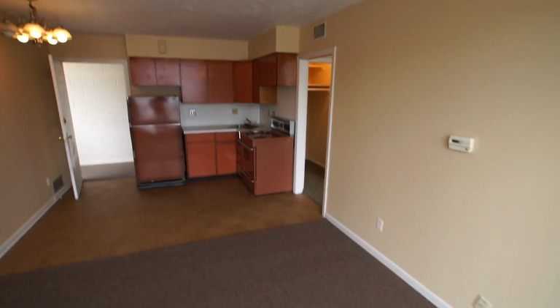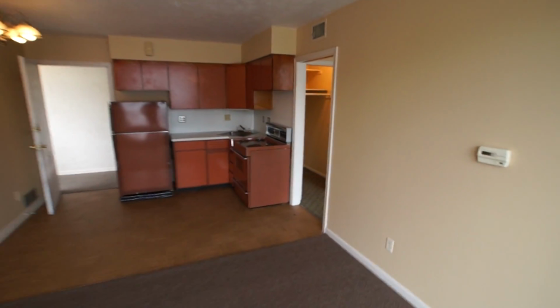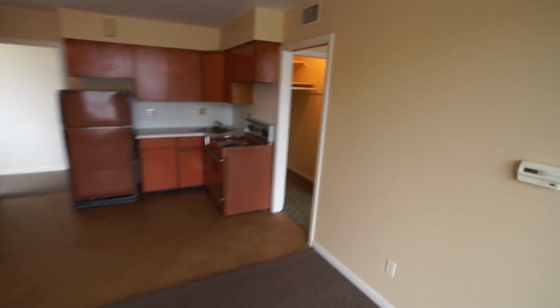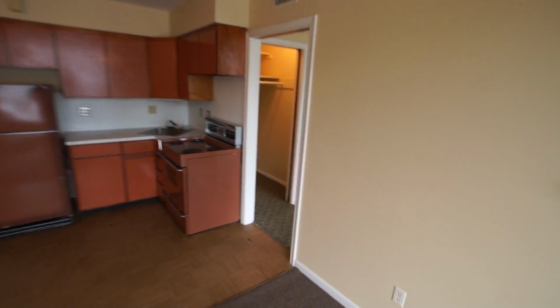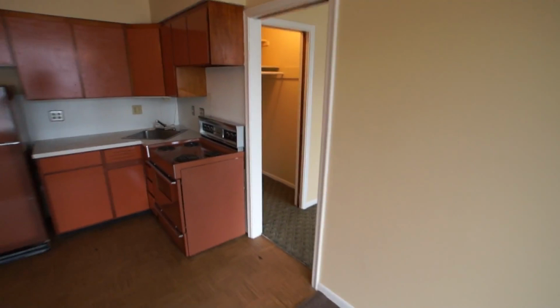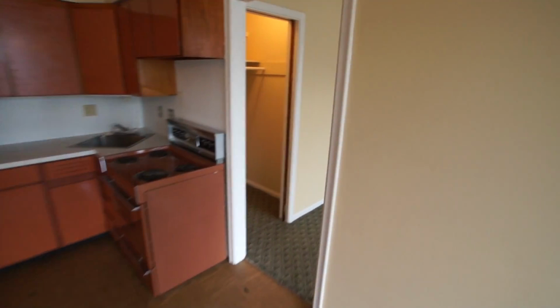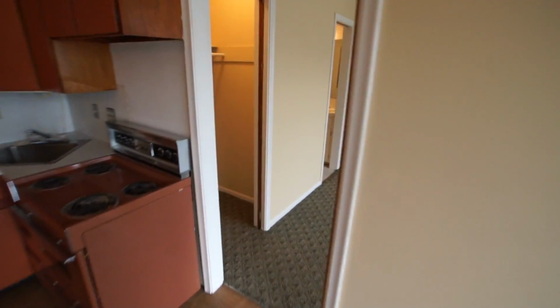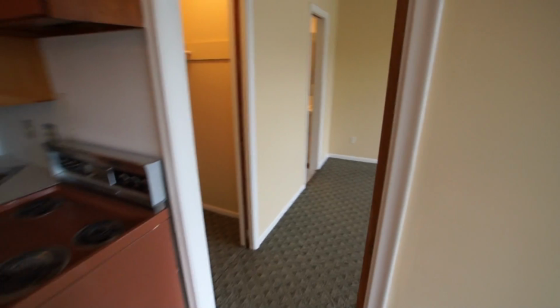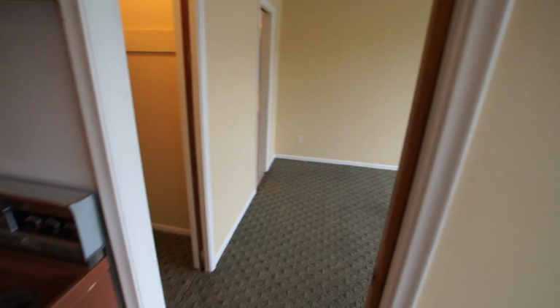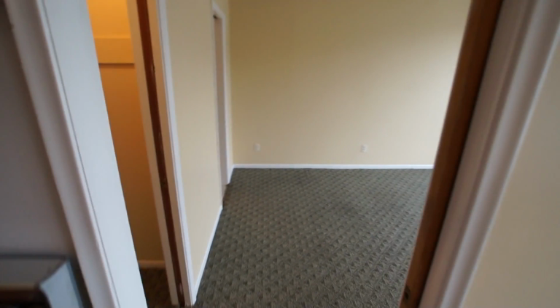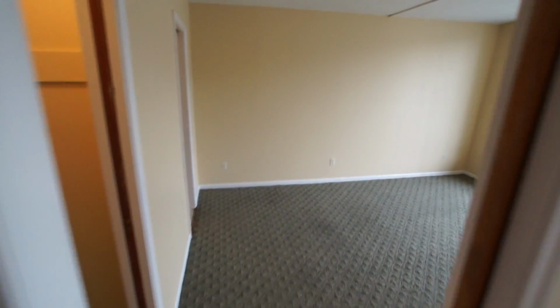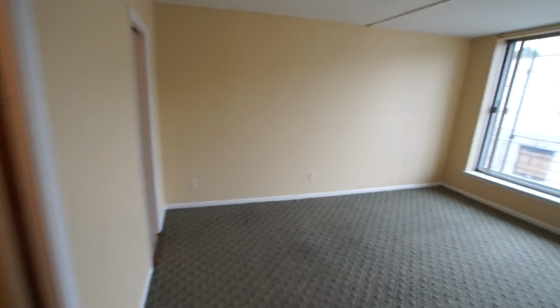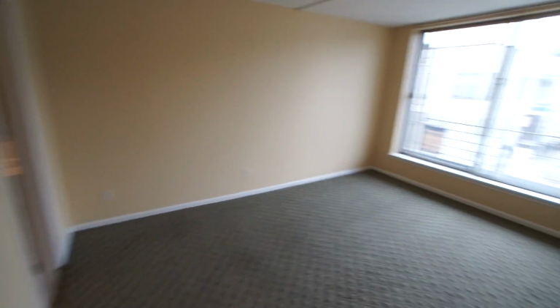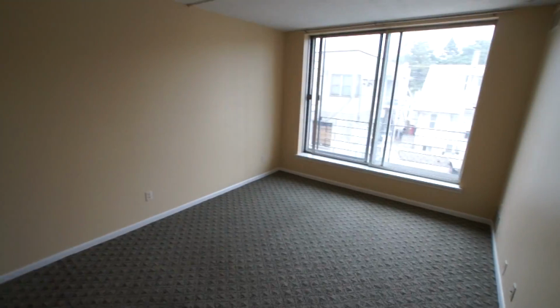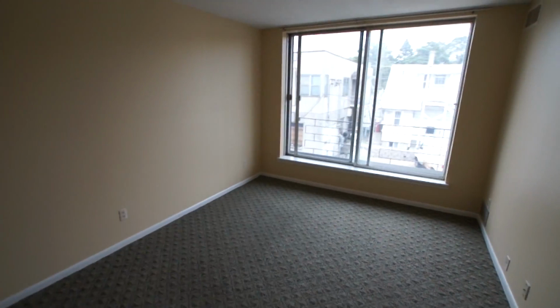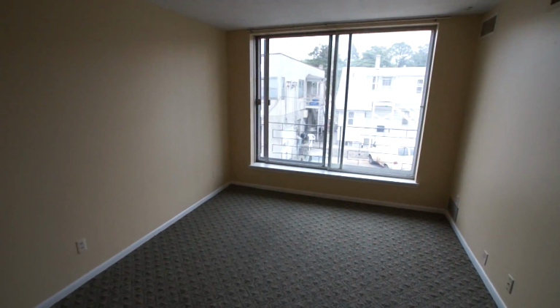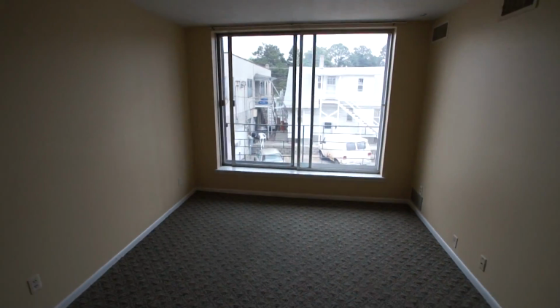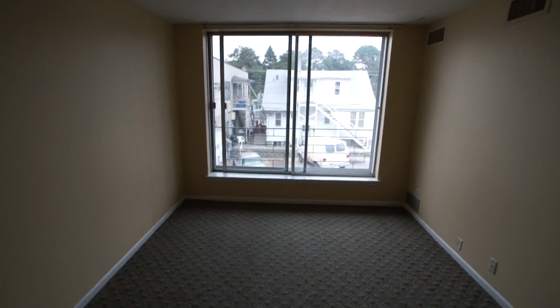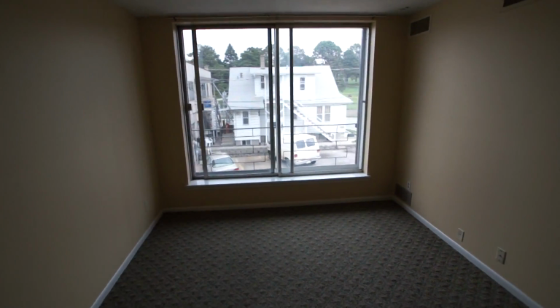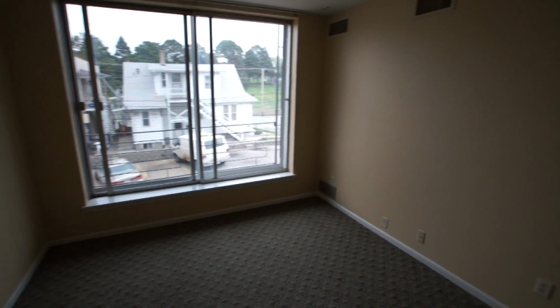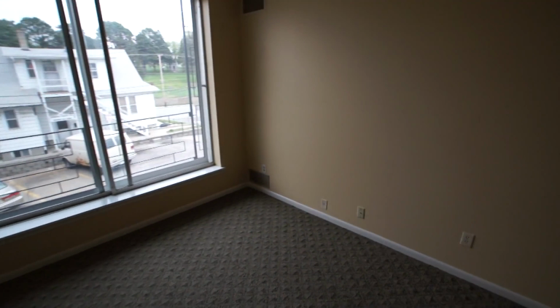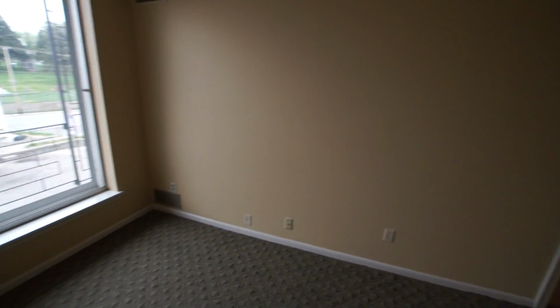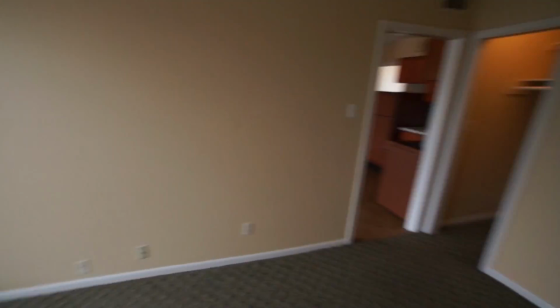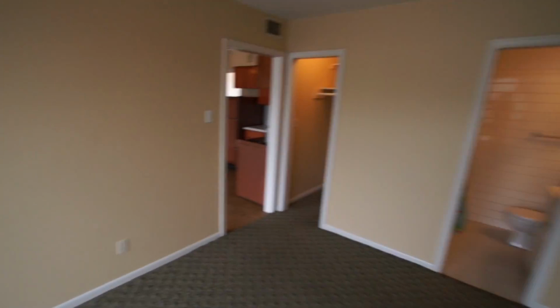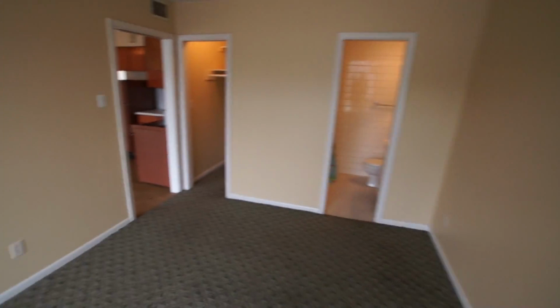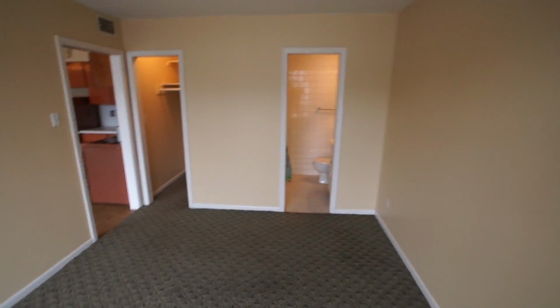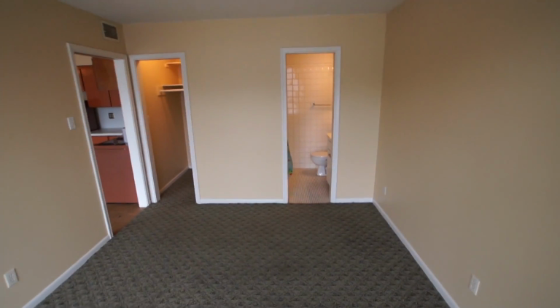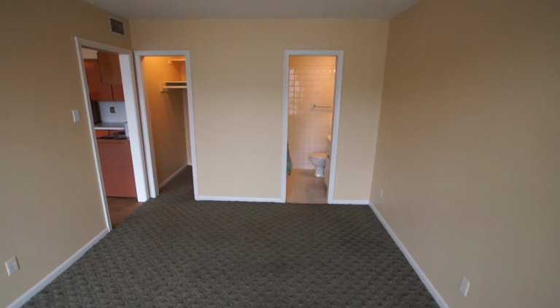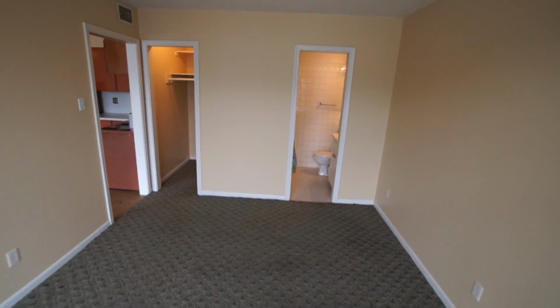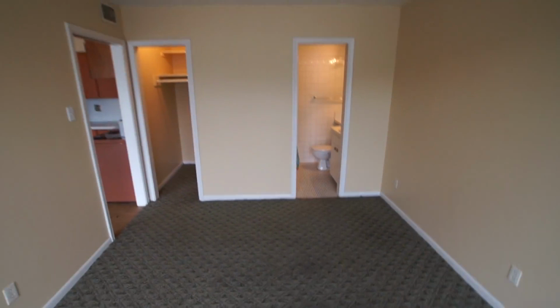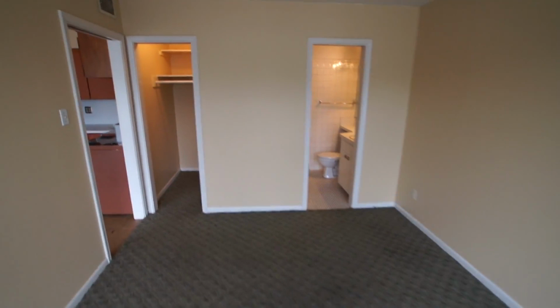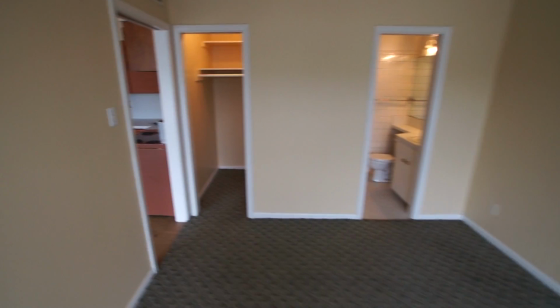Walking into the bedroom — again, a very large window. And behind us we have a full bath and walk-in closet.